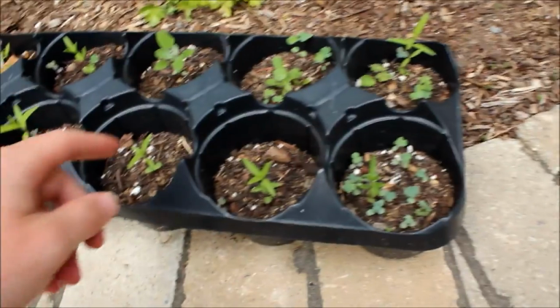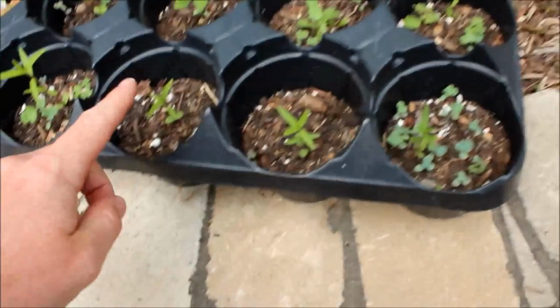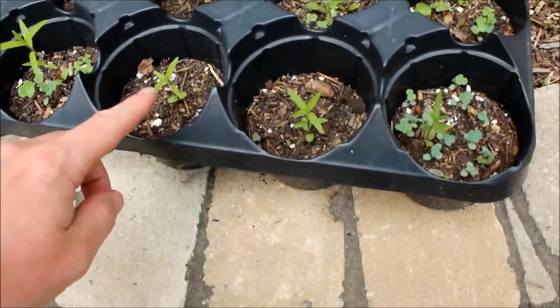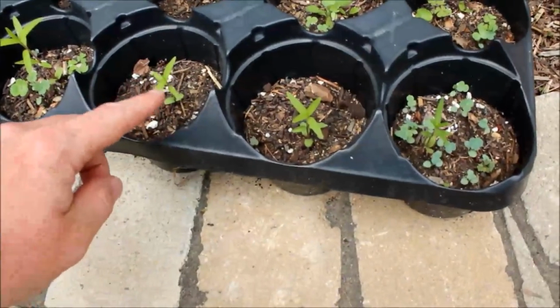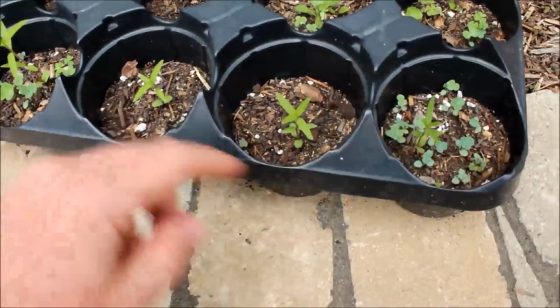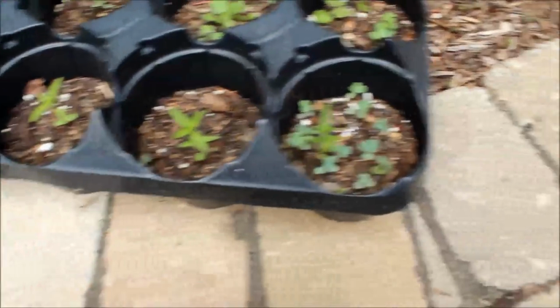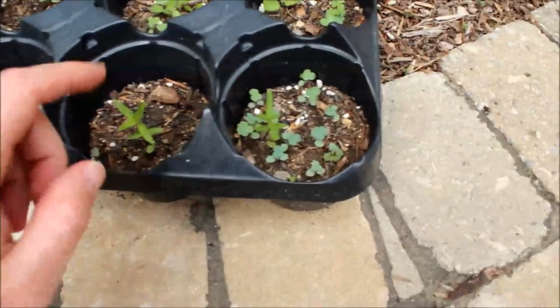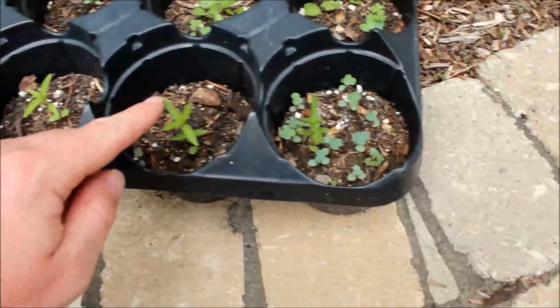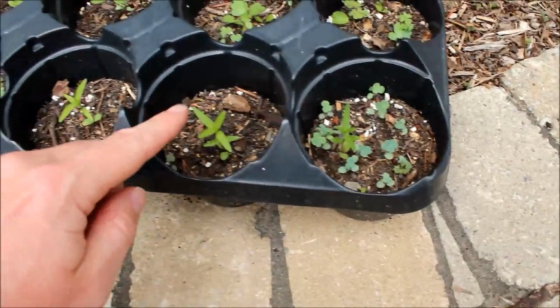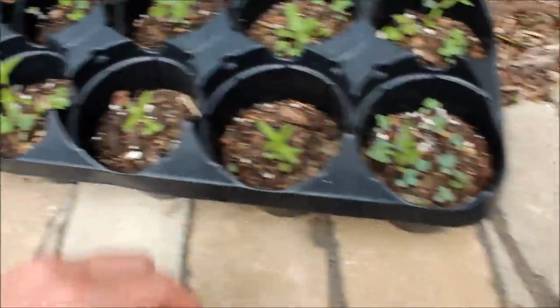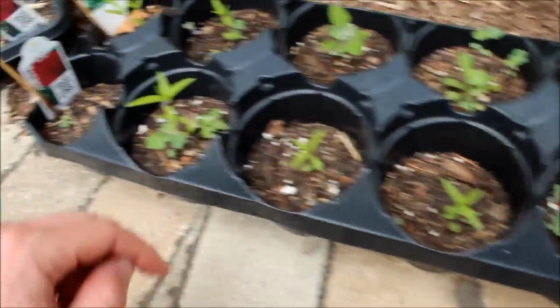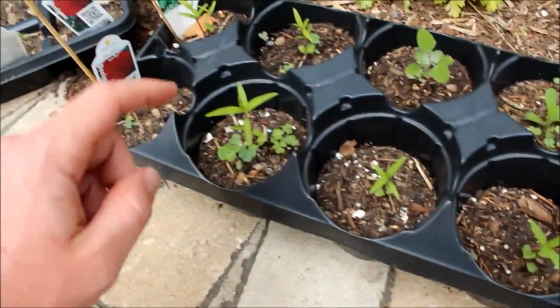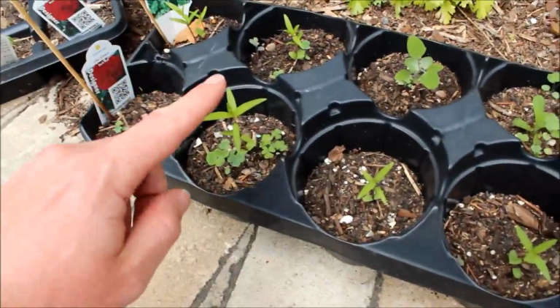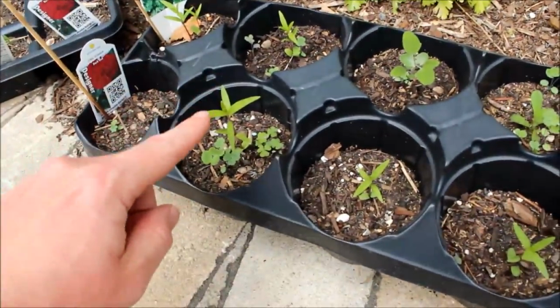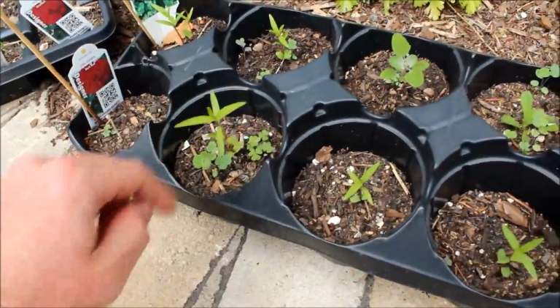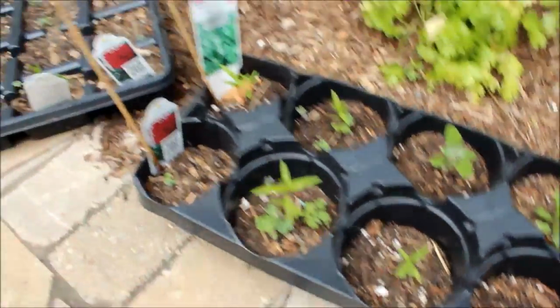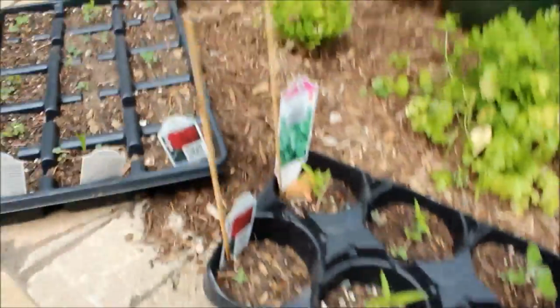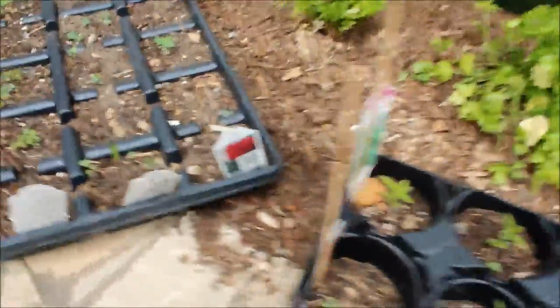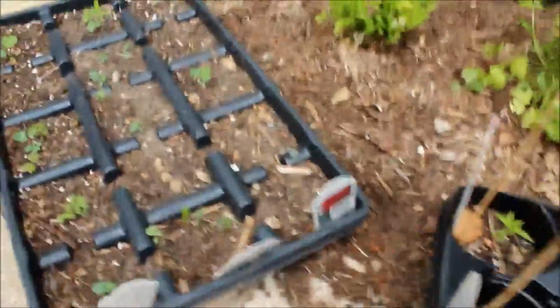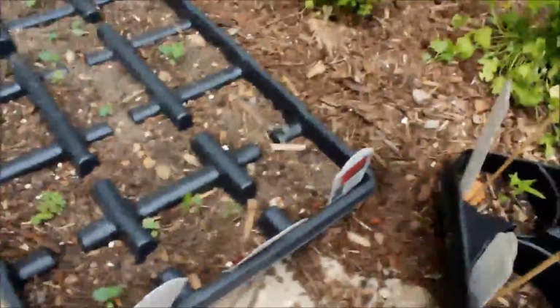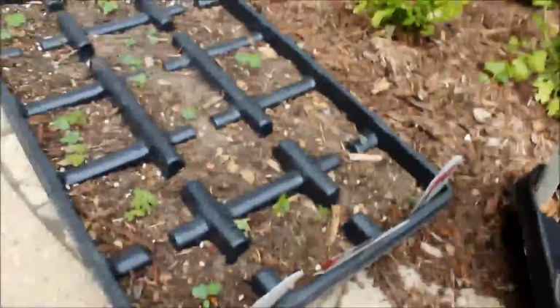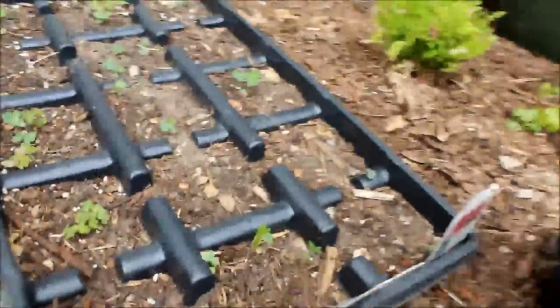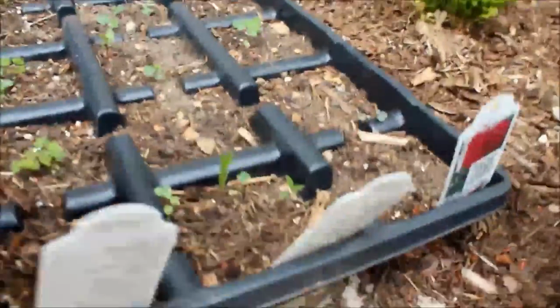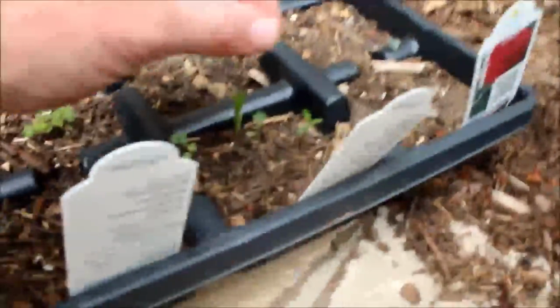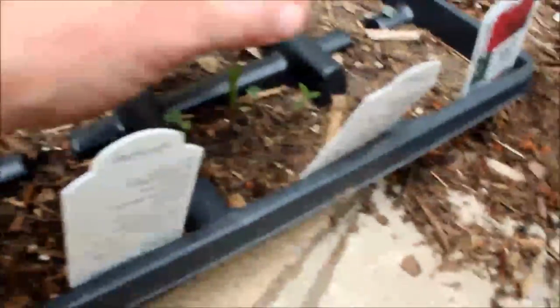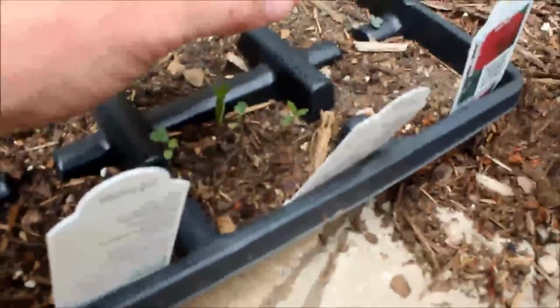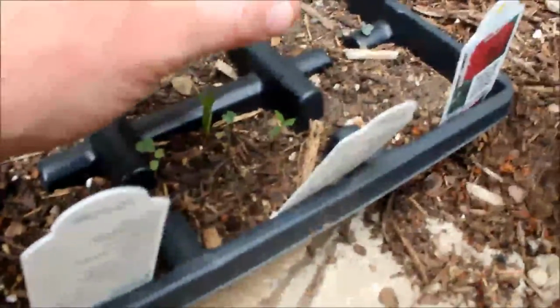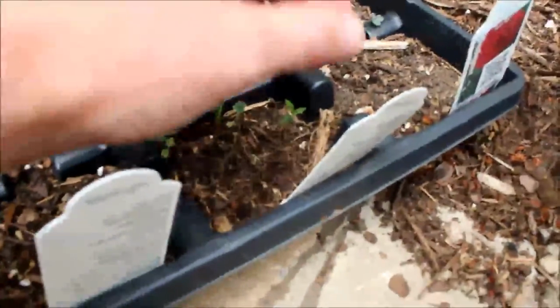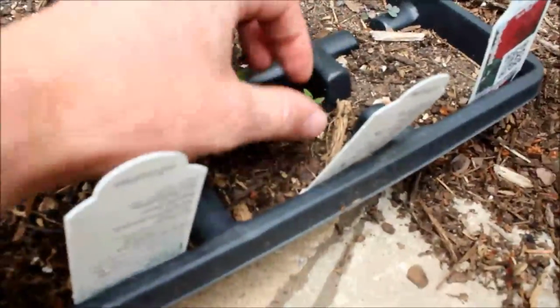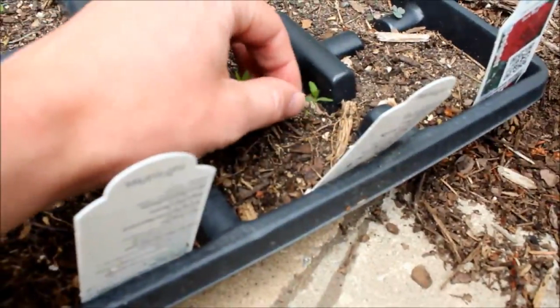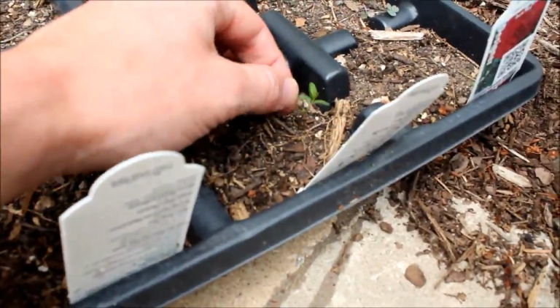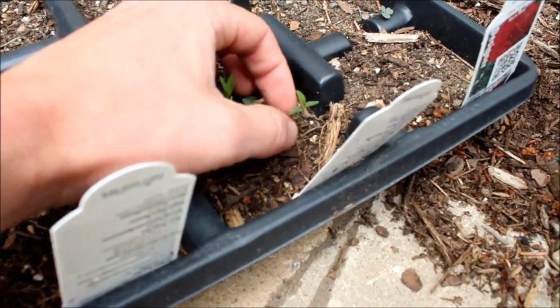We scatter seeds in individual pots and then water them regularly to increase that germination rate, and then transplant the small plants later to the location we want. These plants are now about two months old and took nearly a month before visible germination, so be patient.